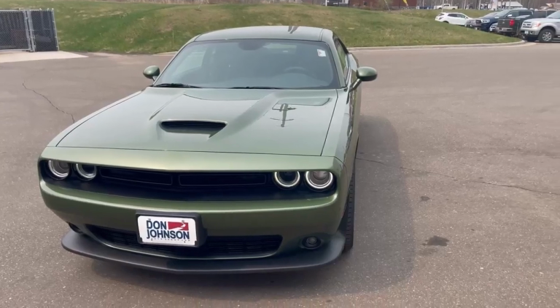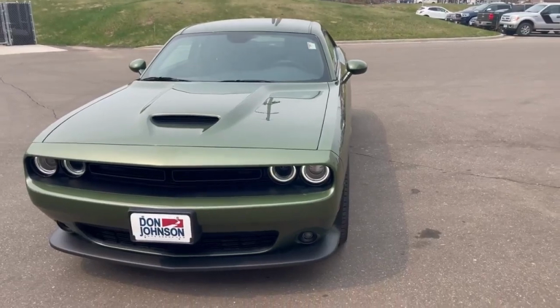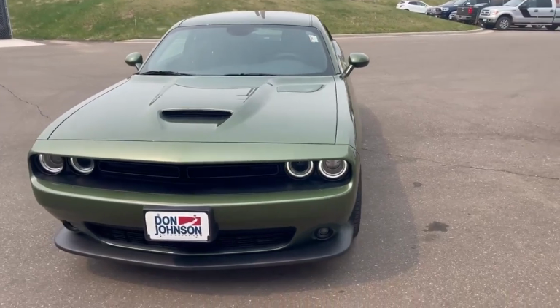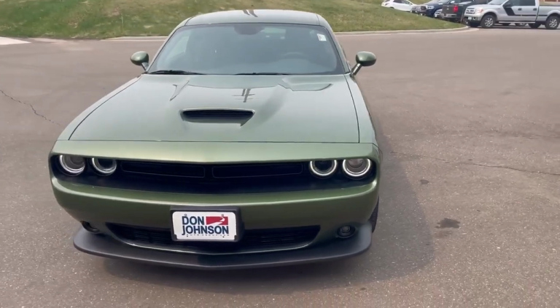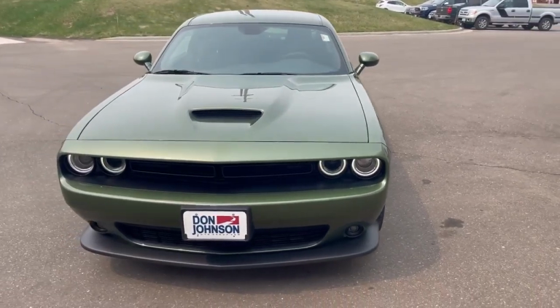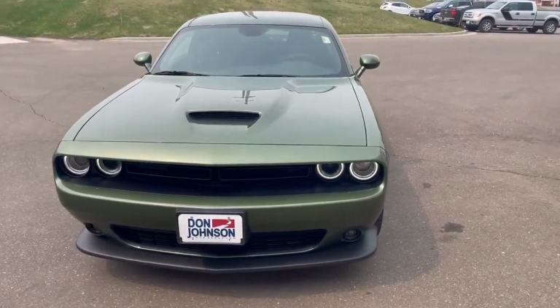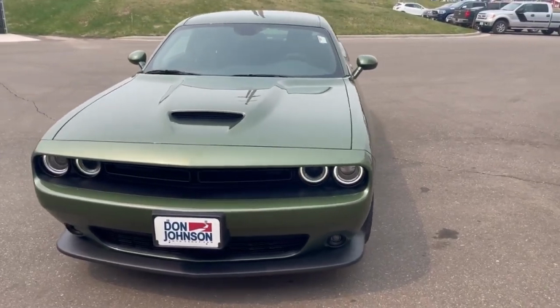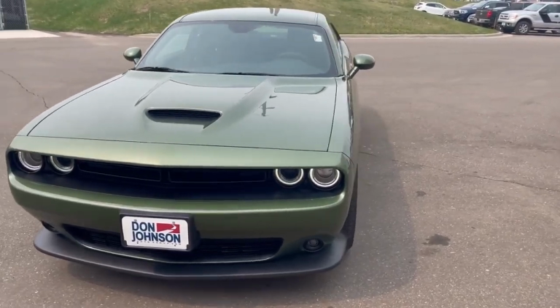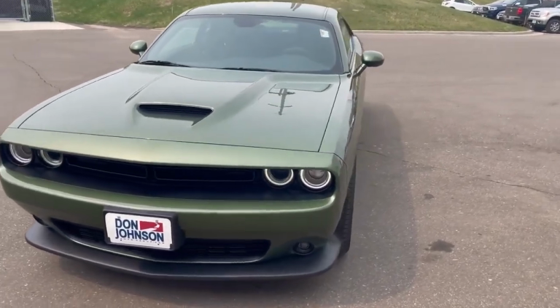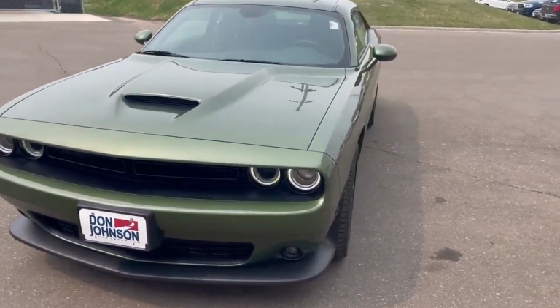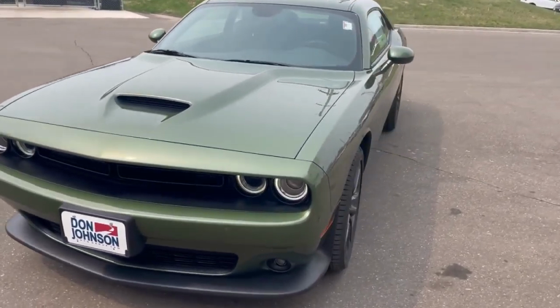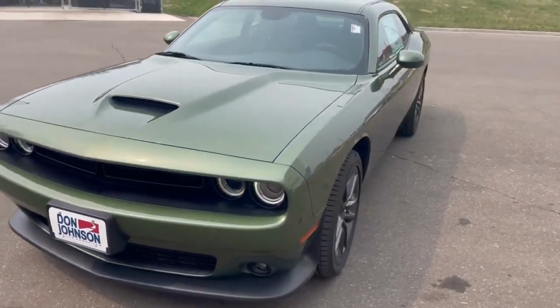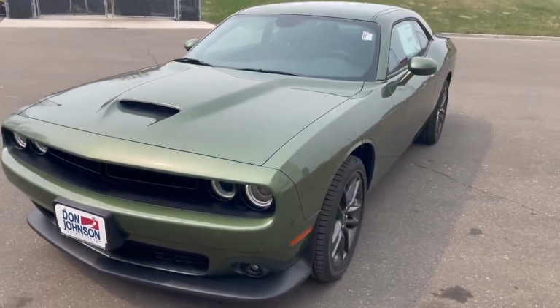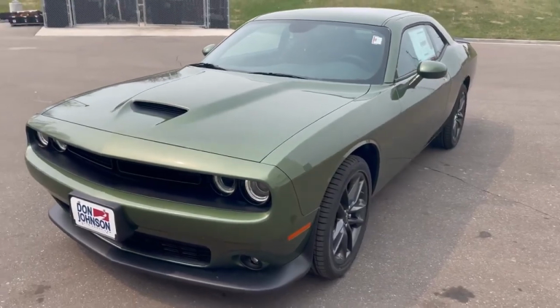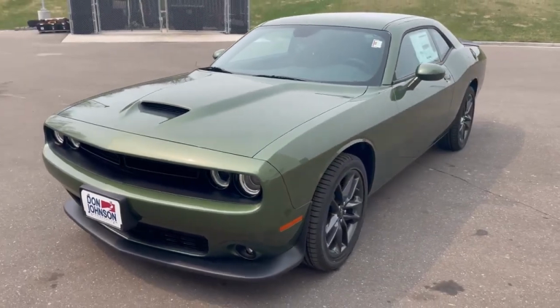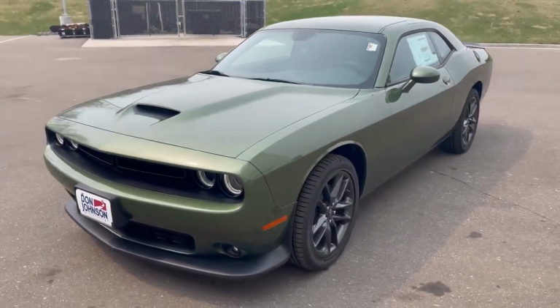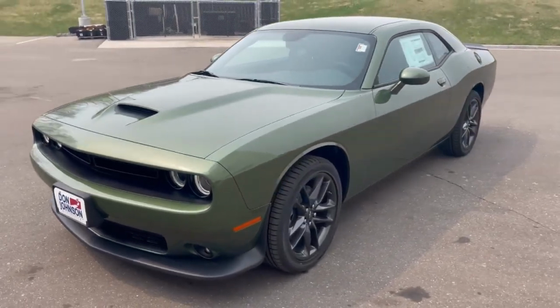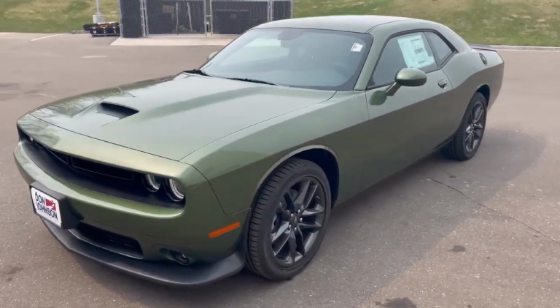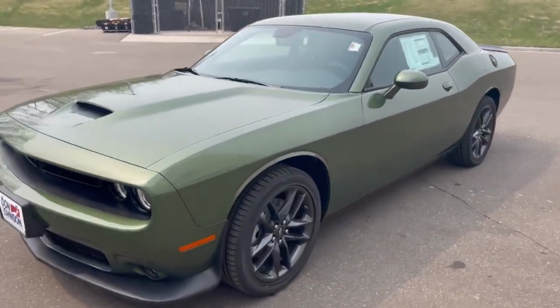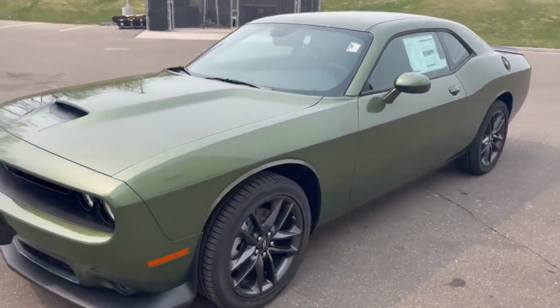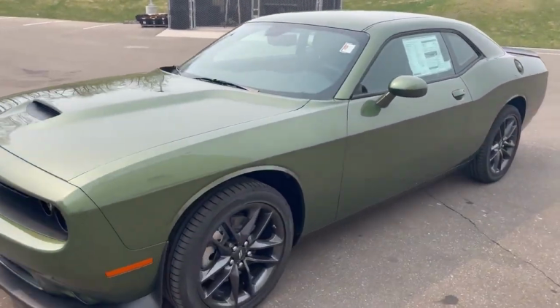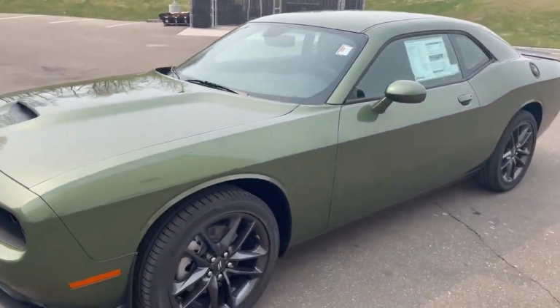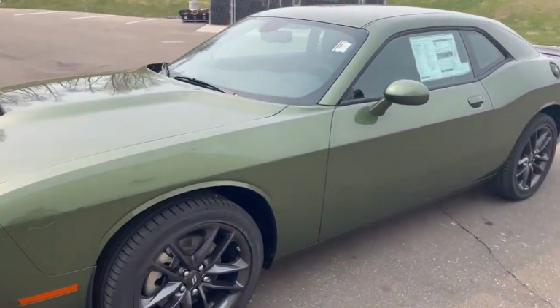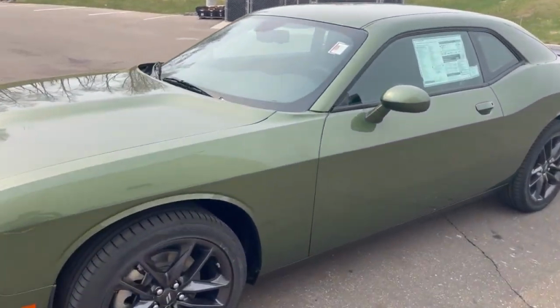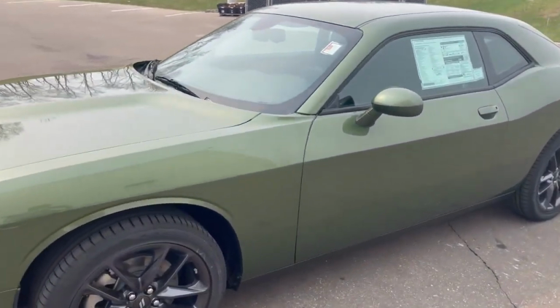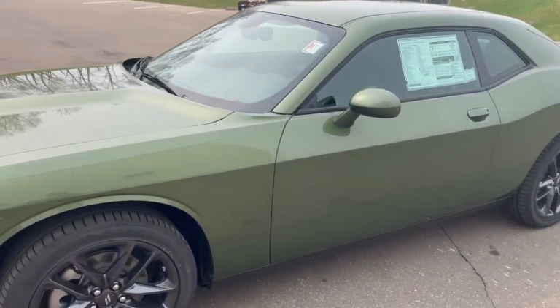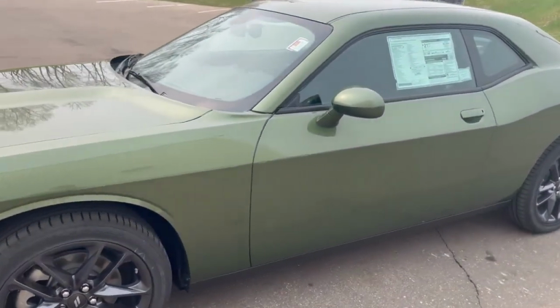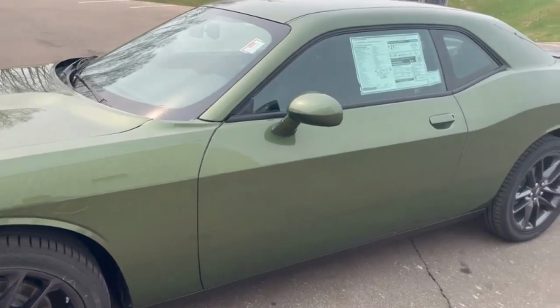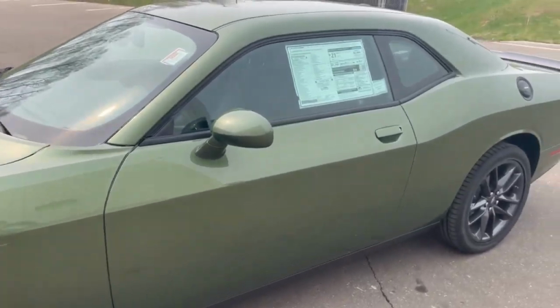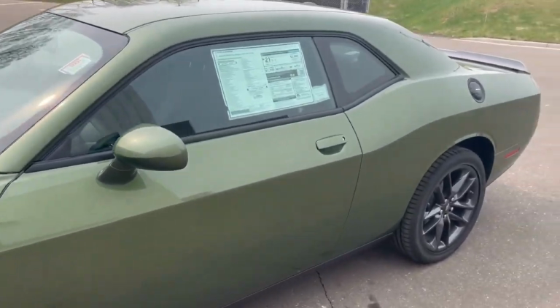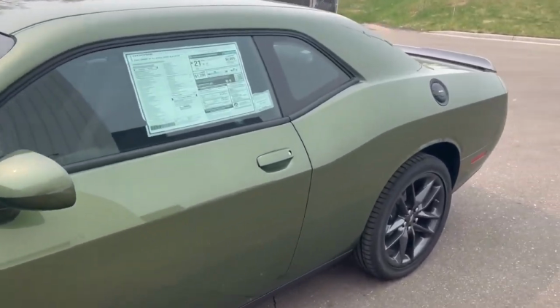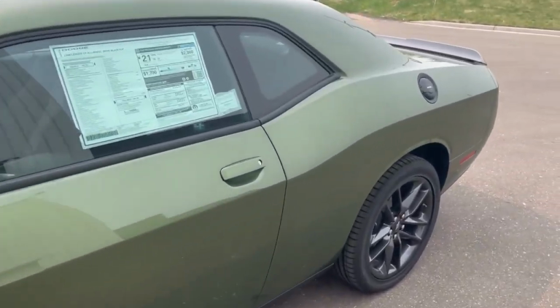Hi, this is Jacob at Don Johnson's Cumberland Motors and today I want to show you this 2022 Dodge Challenger GT. This Challenger has a 3.6 liter V6 engine with a 300 horsepower rating. It's a beautiful F8 green.